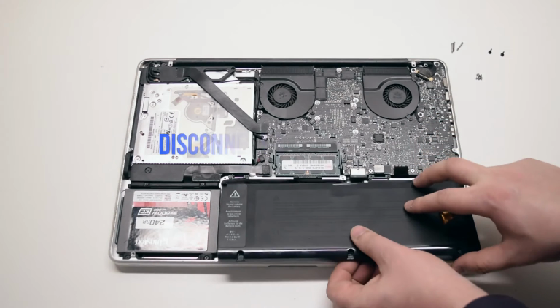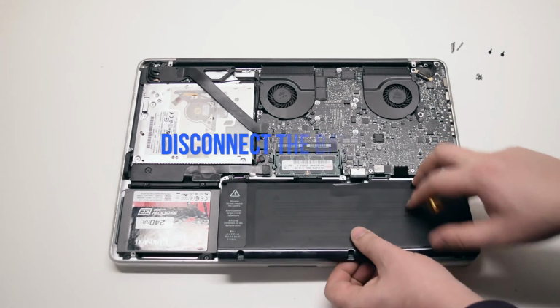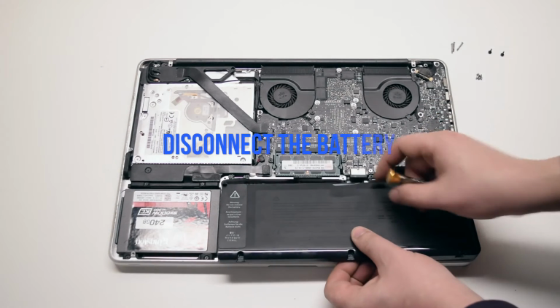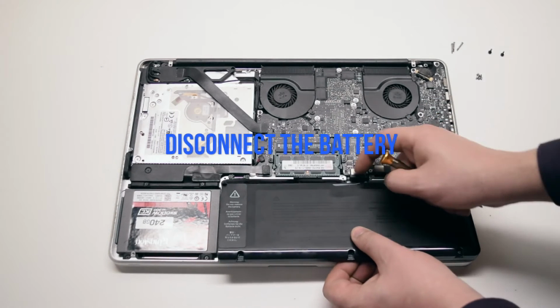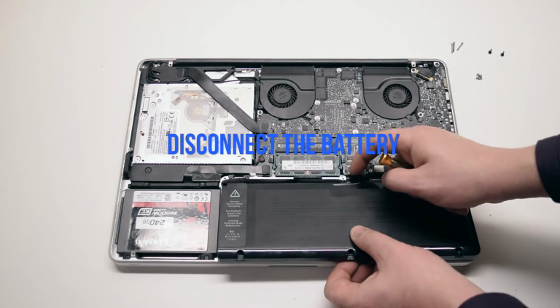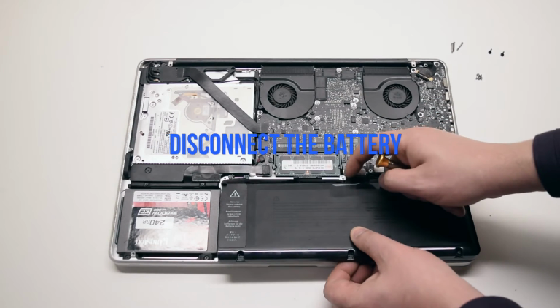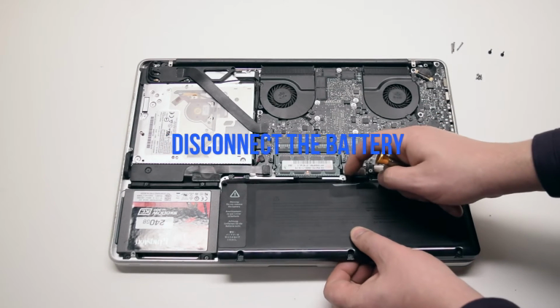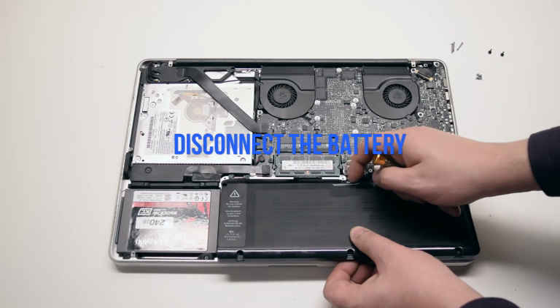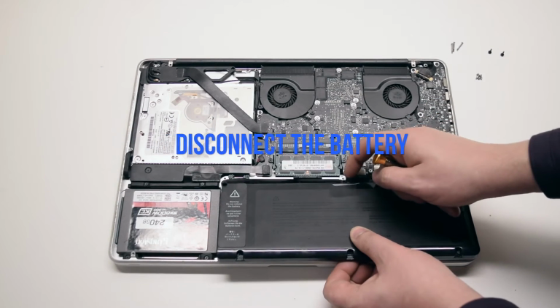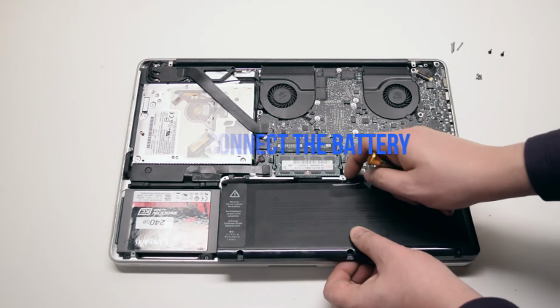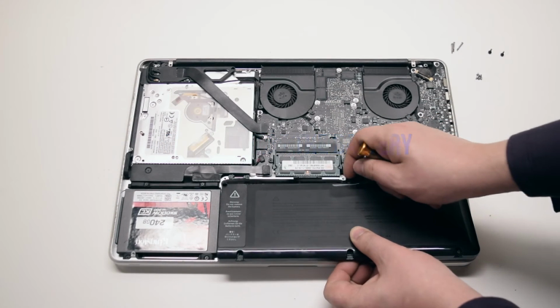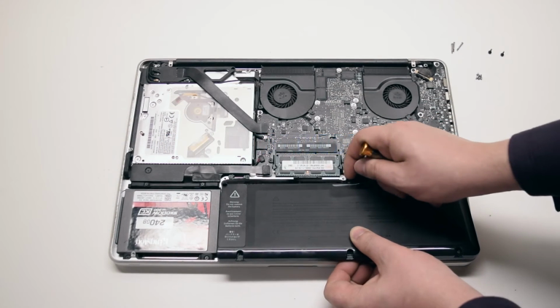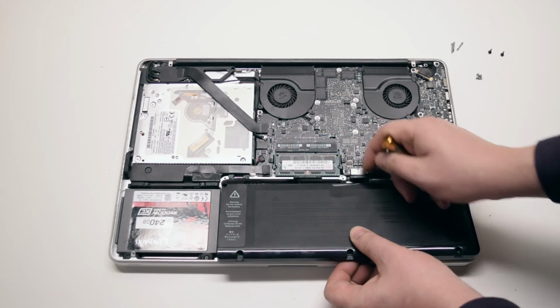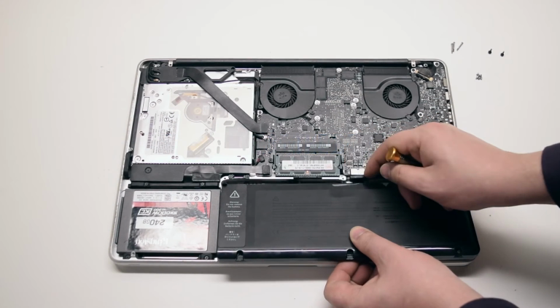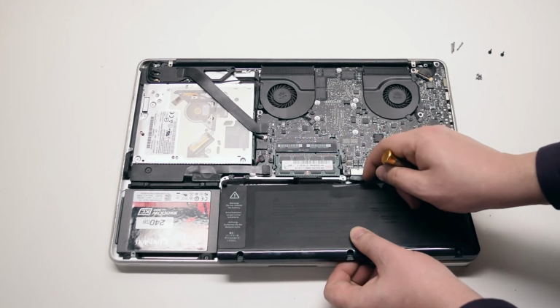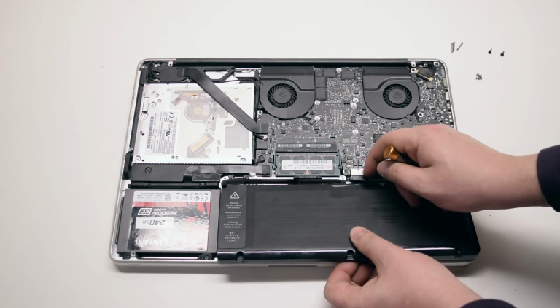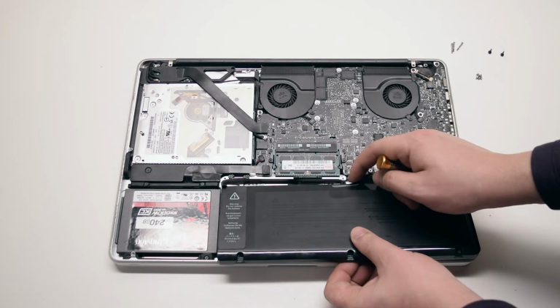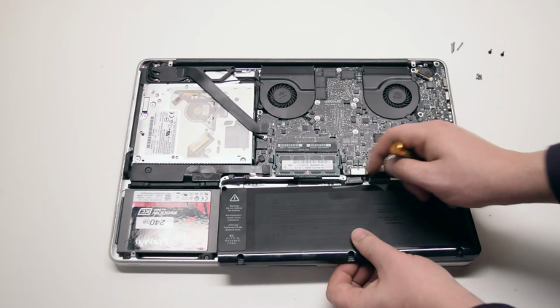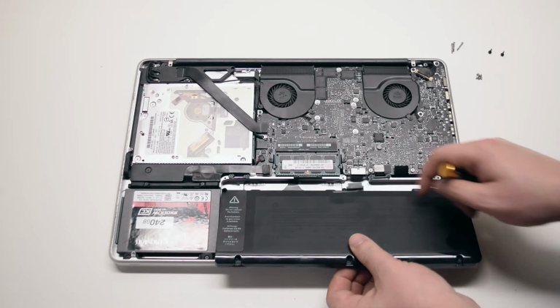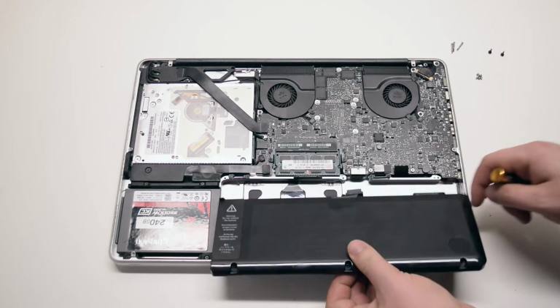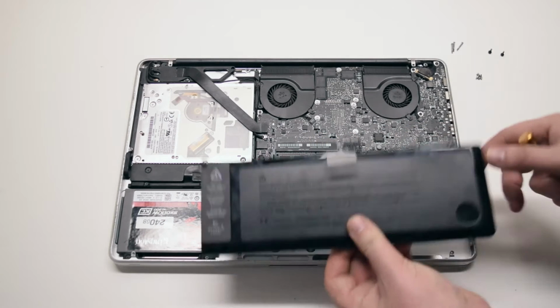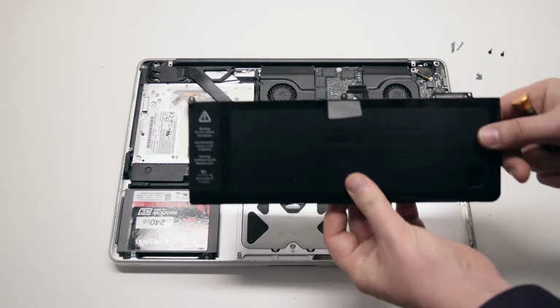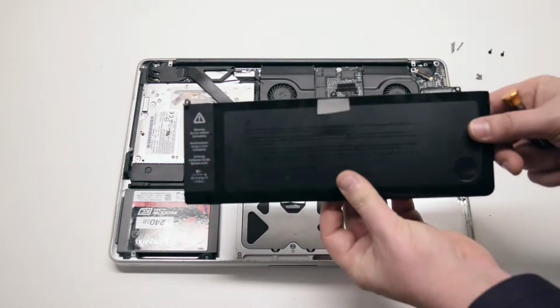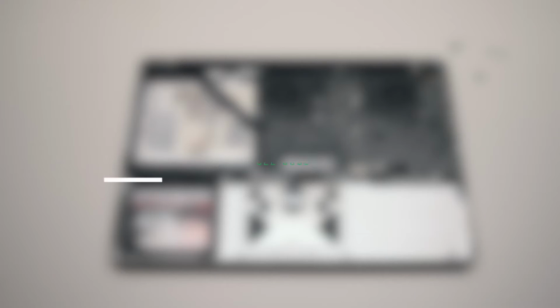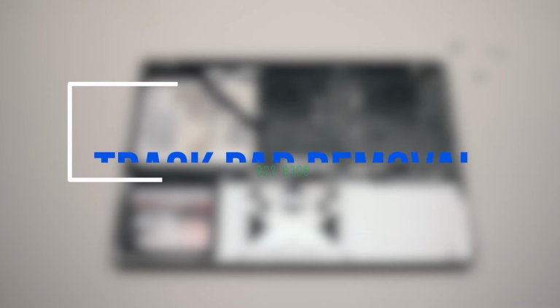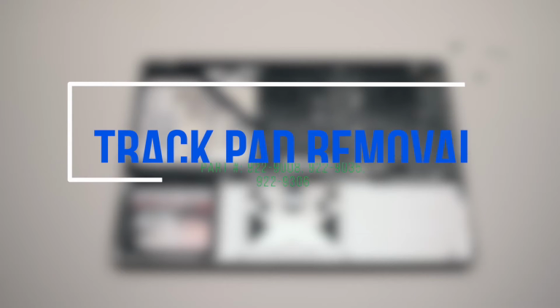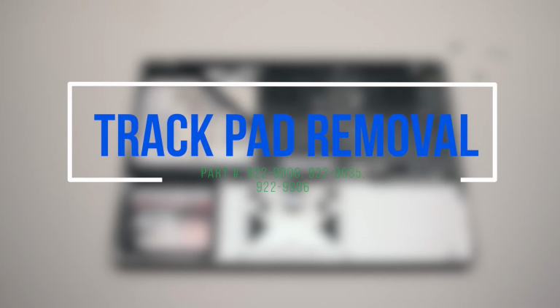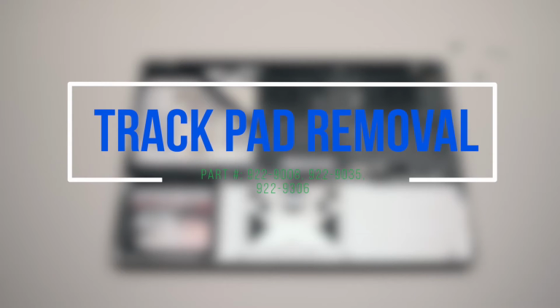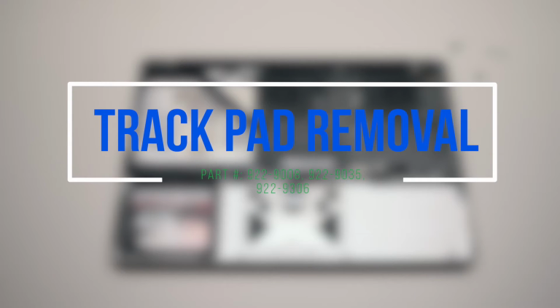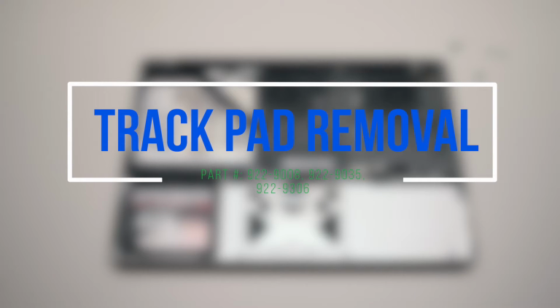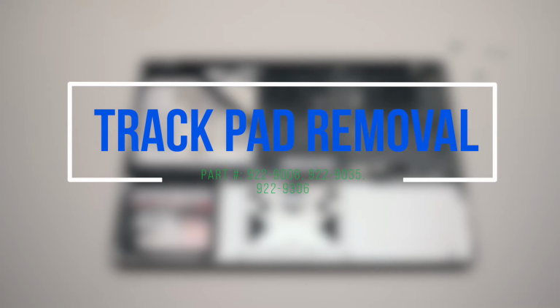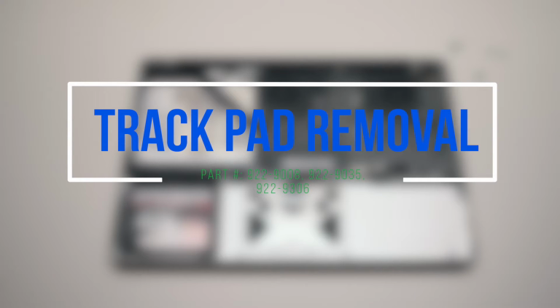It's still connected to the logic board. Disconnect it by prying left to right with your fingernail.